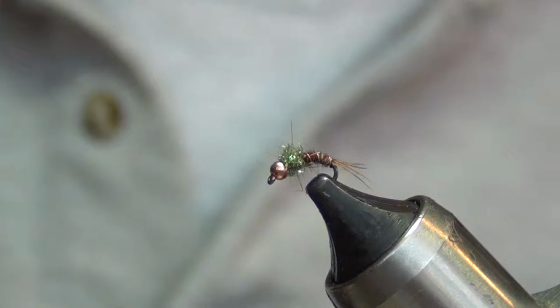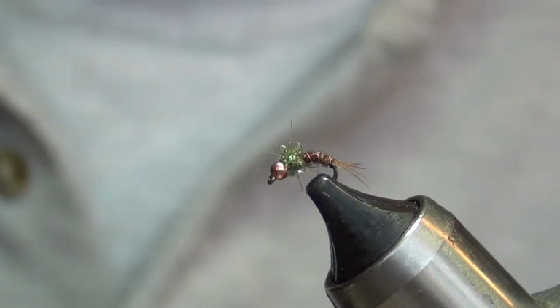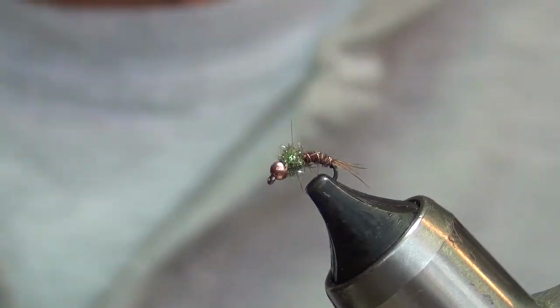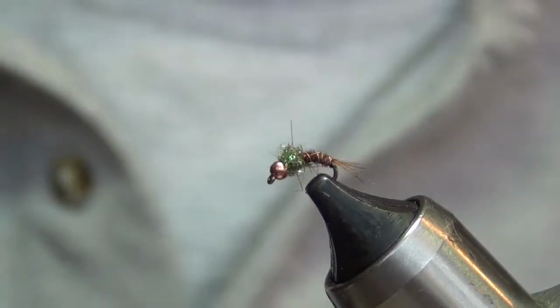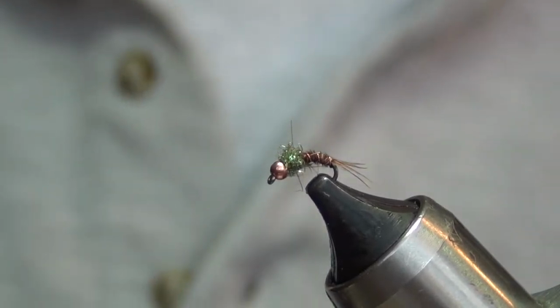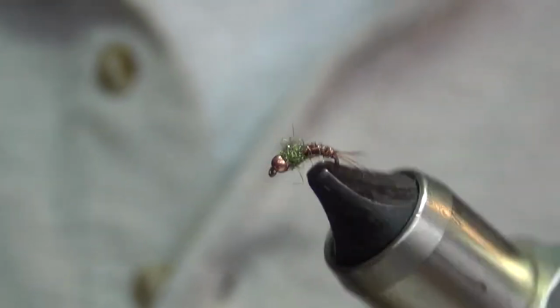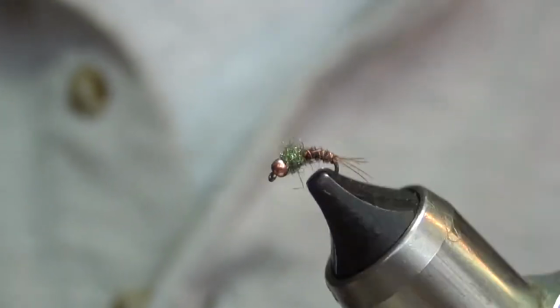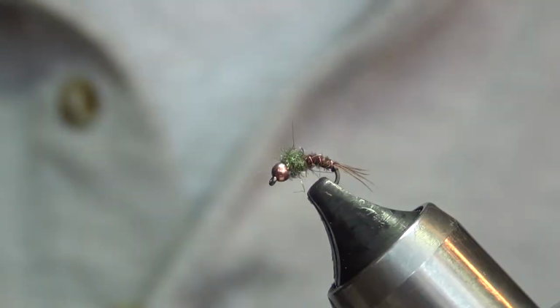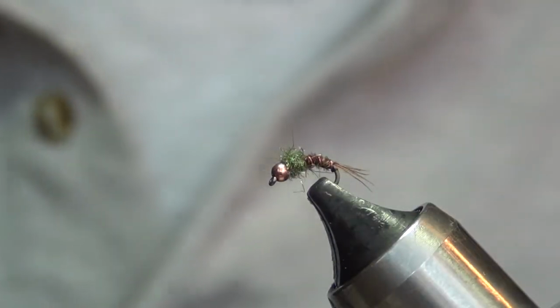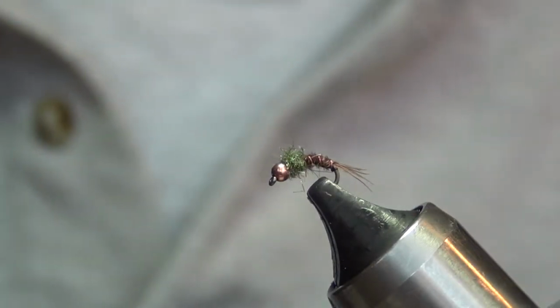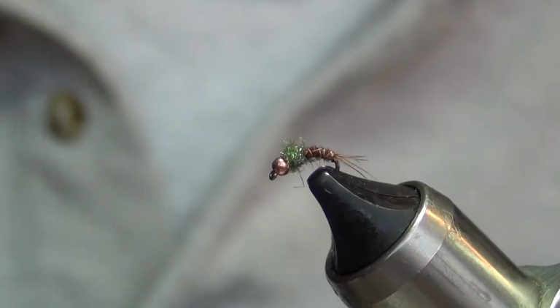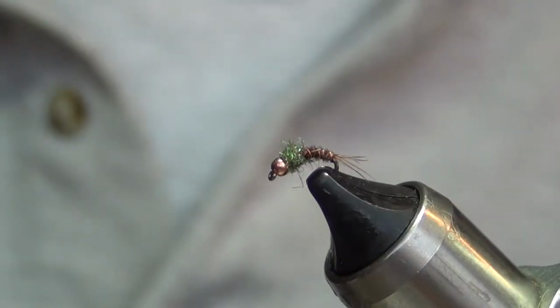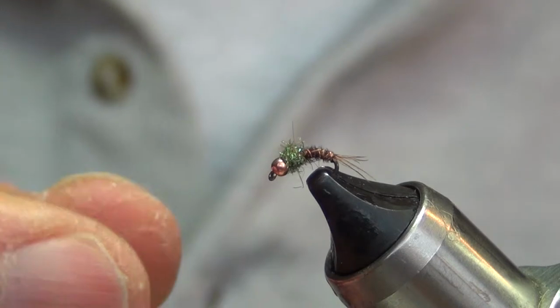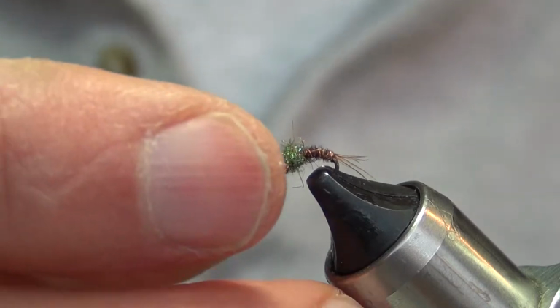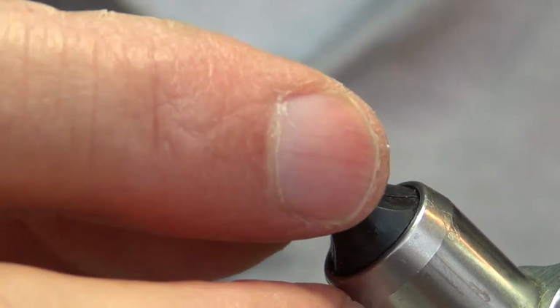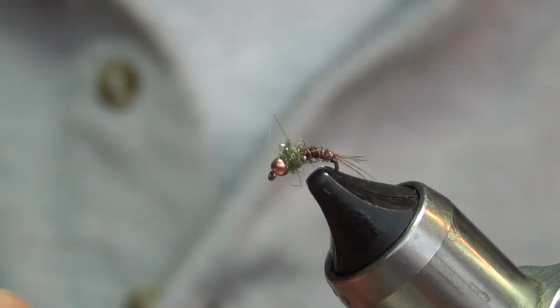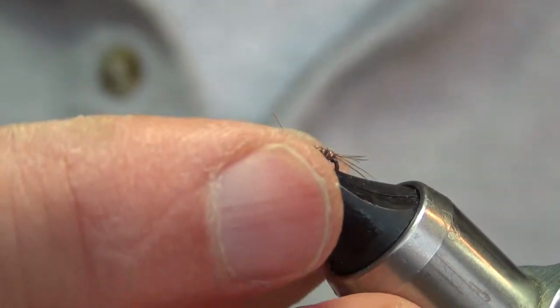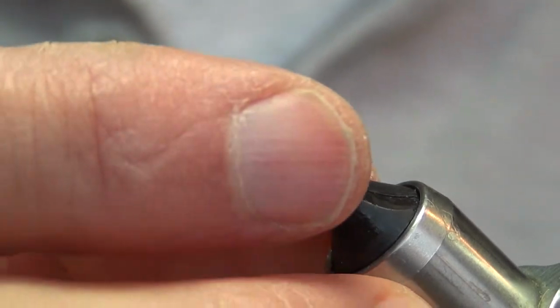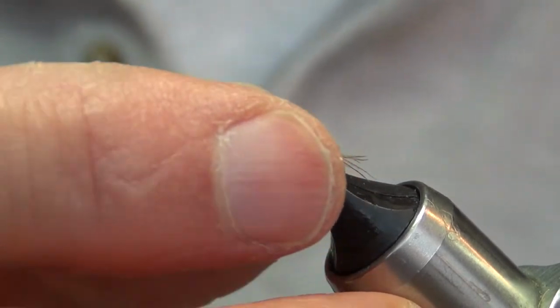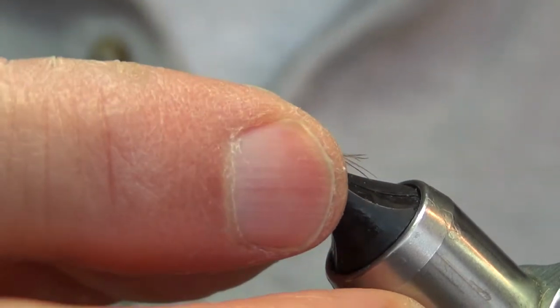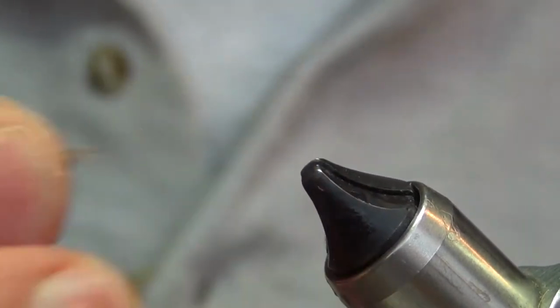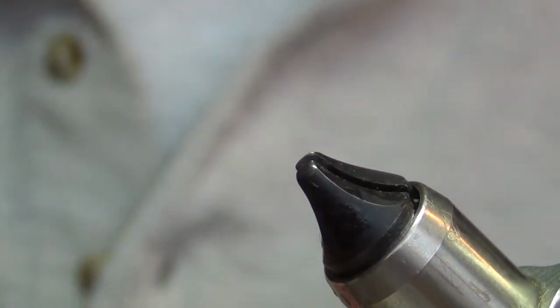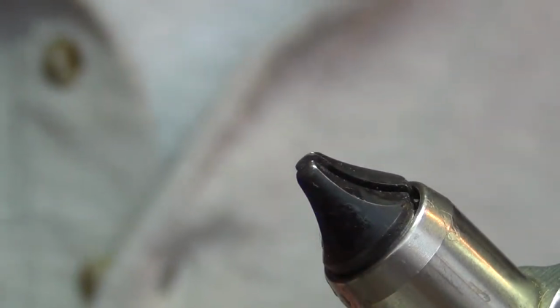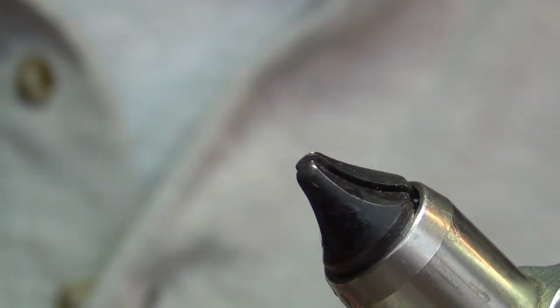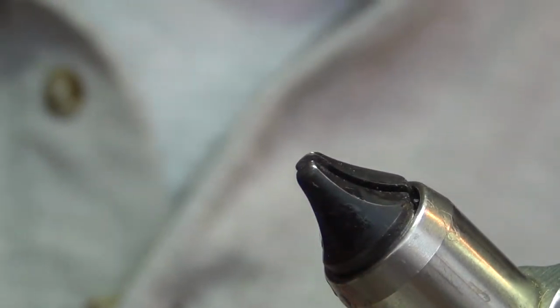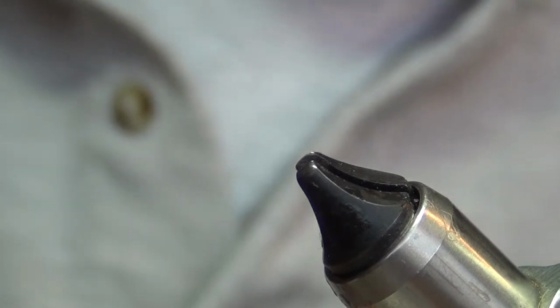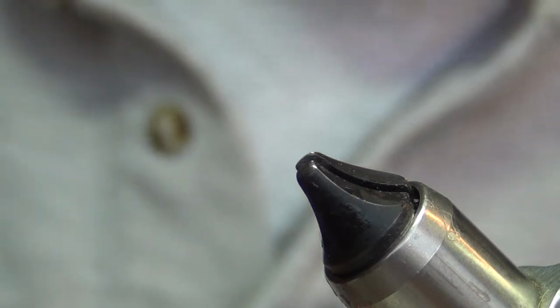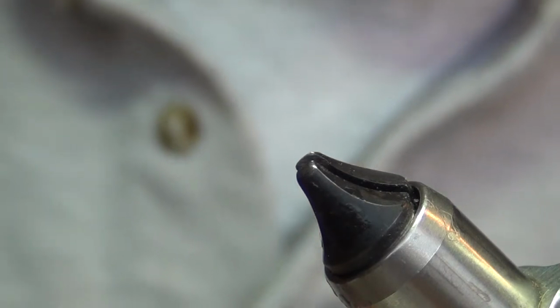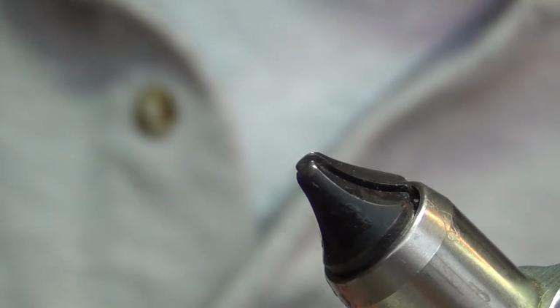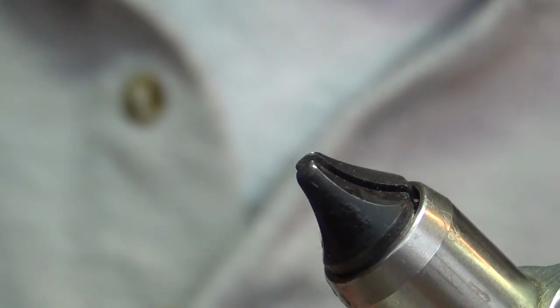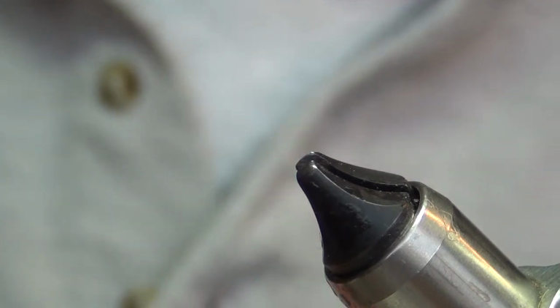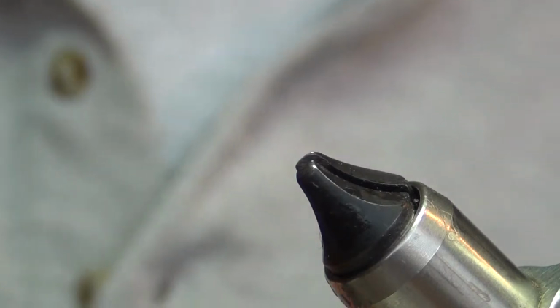Welcome to Tie One On. Today we're tying a small midge — really it's just a small feather tail. It's called Just Add Water. Size 18 hook with a 564 copper bead. Let's get started.